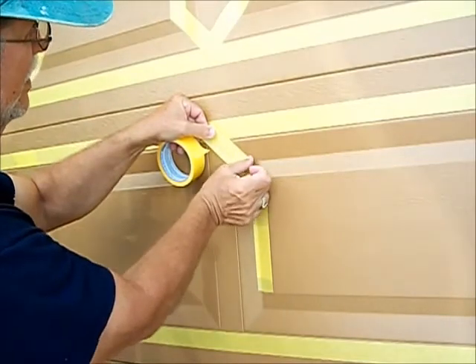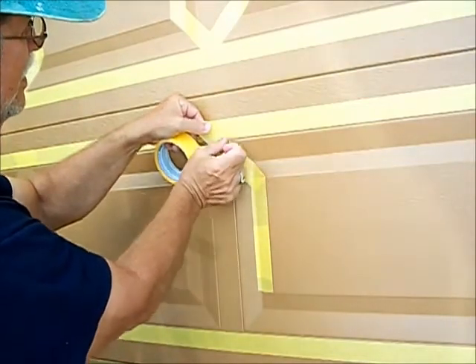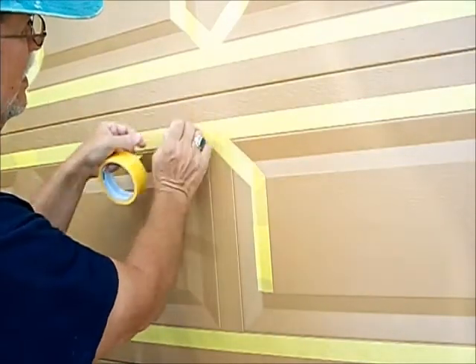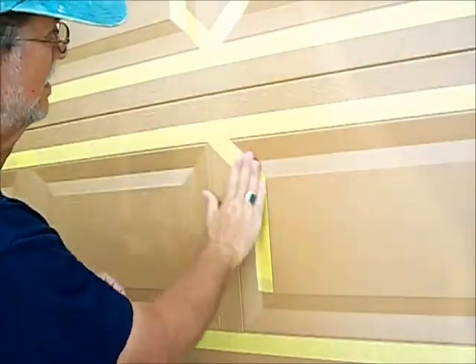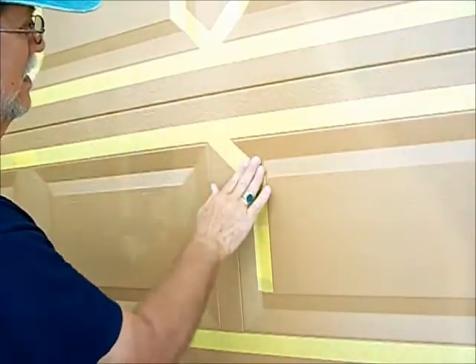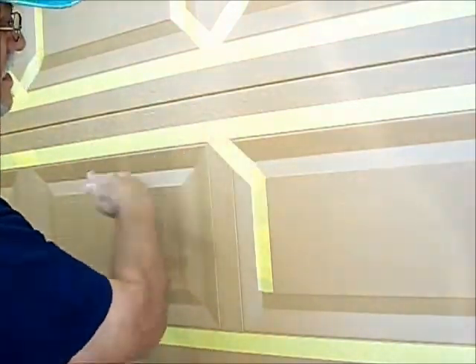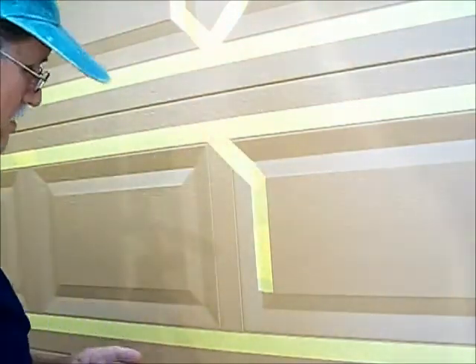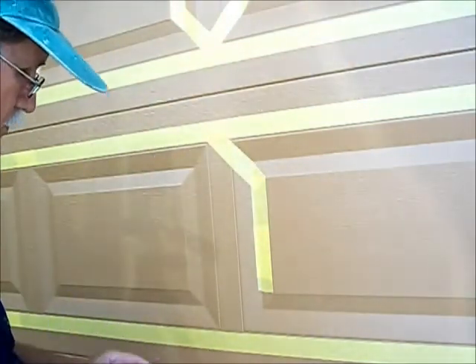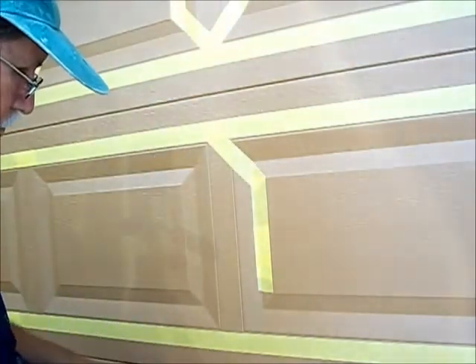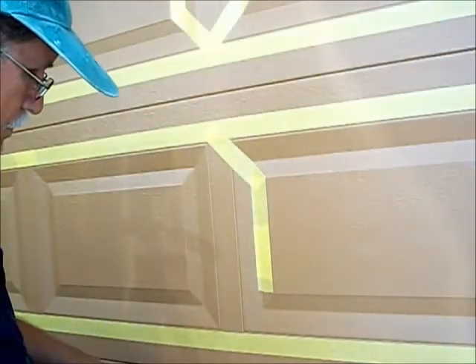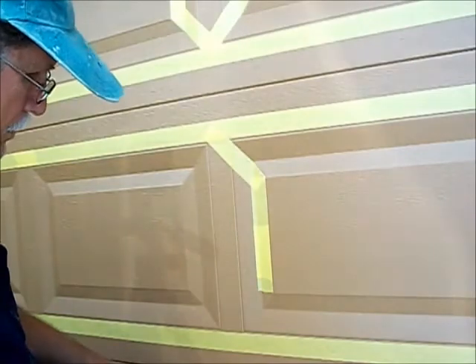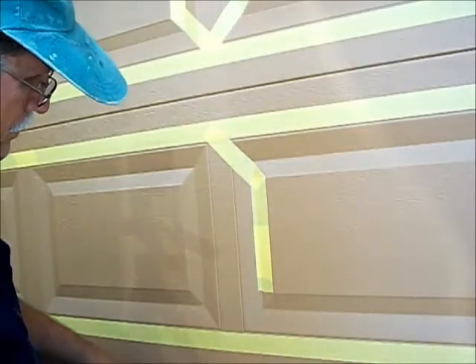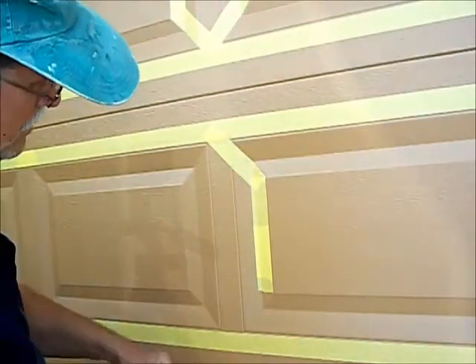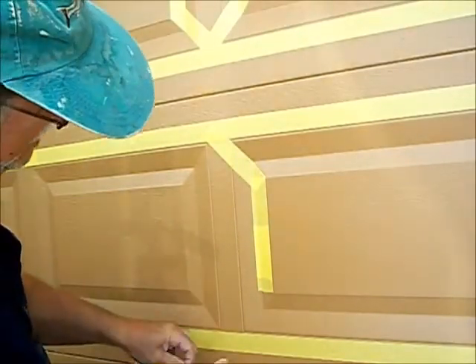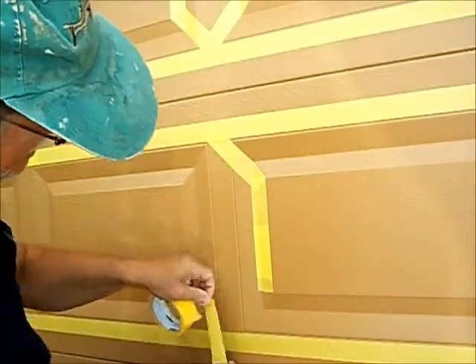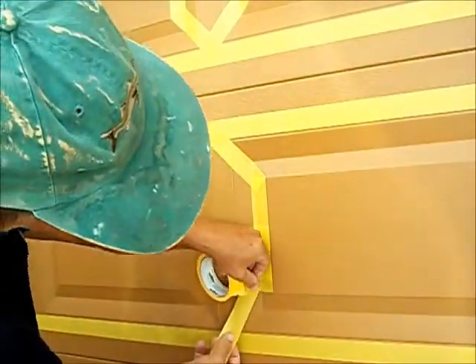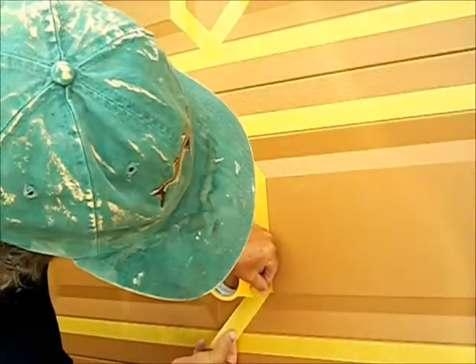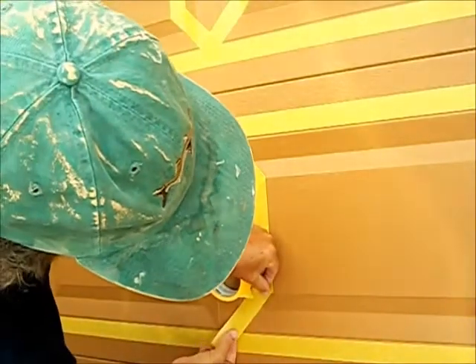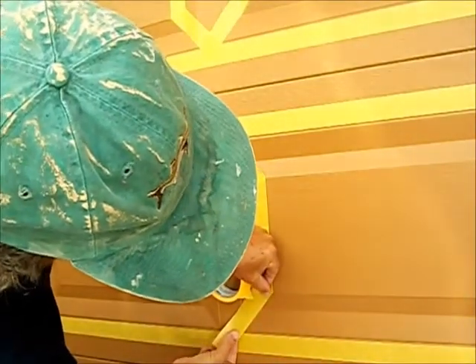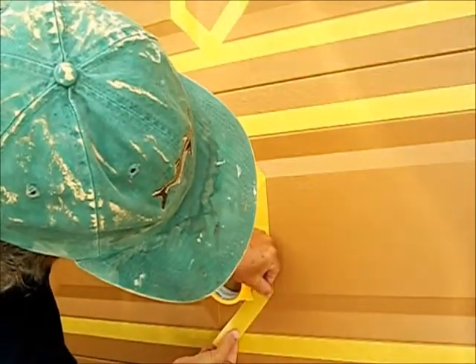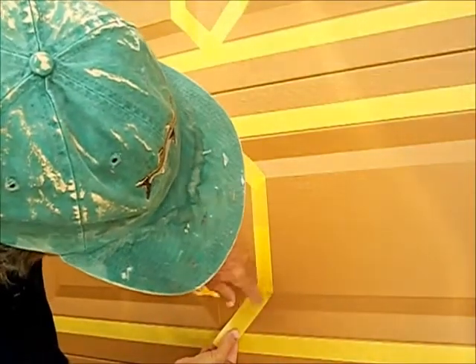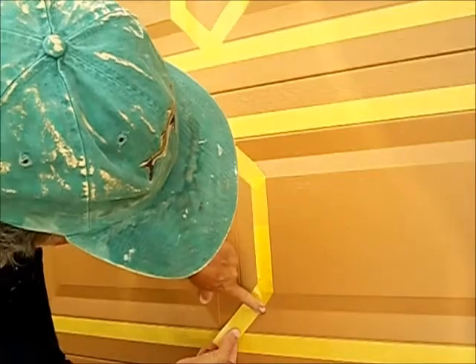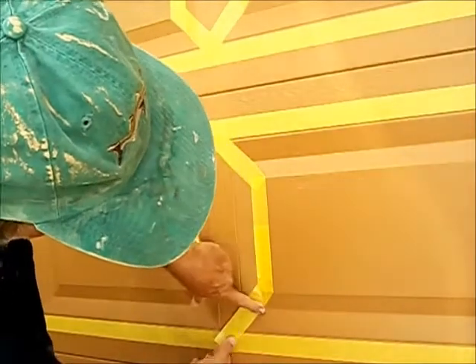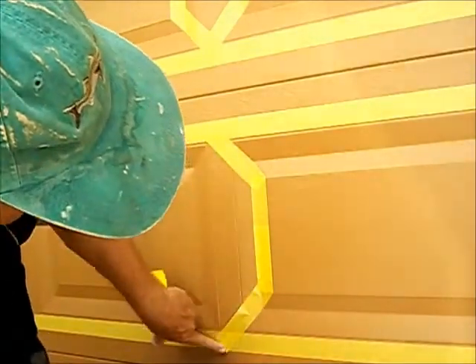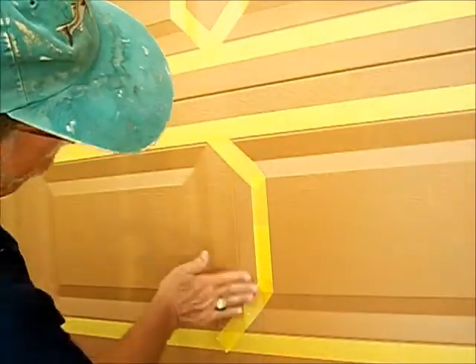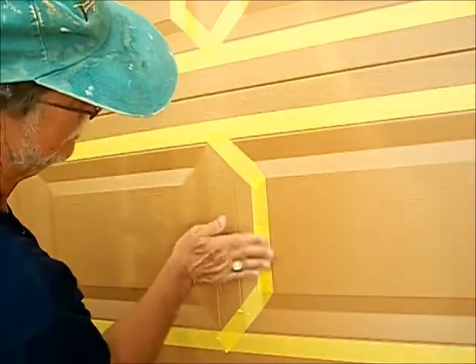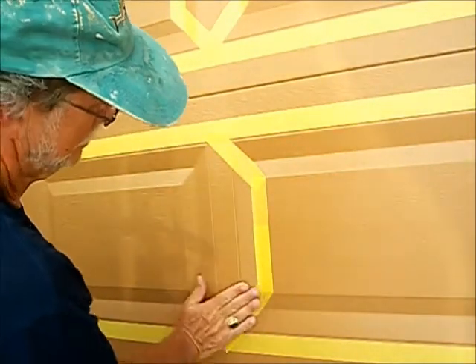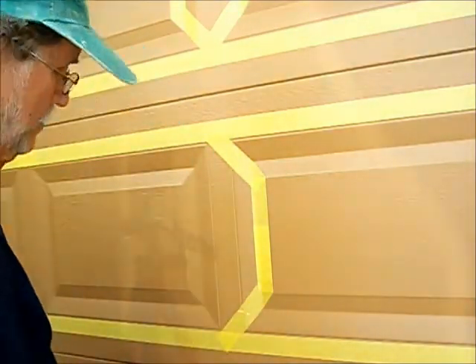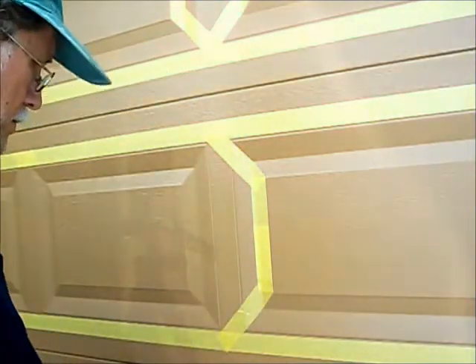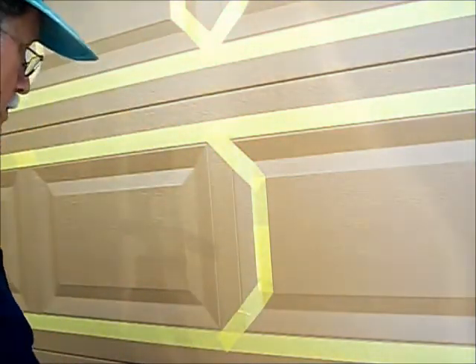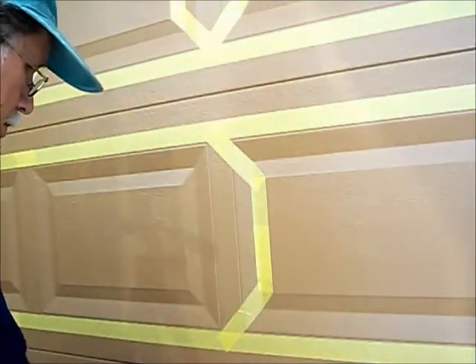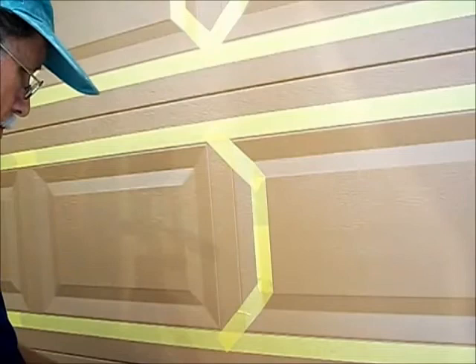First I do the two pieces on the end, then I do the 45s, and I'll go over and do the other side and do that too. Try to push it down so you don't get any bleed under when you're painting.